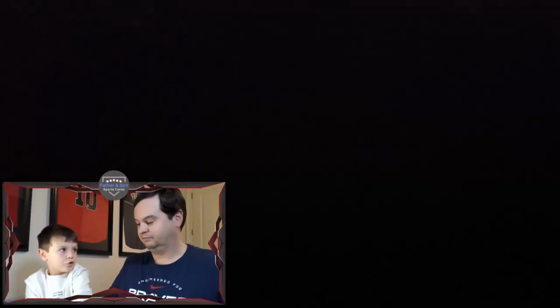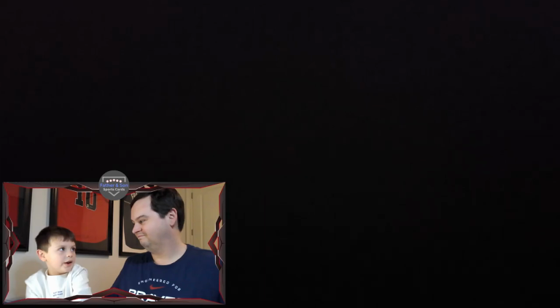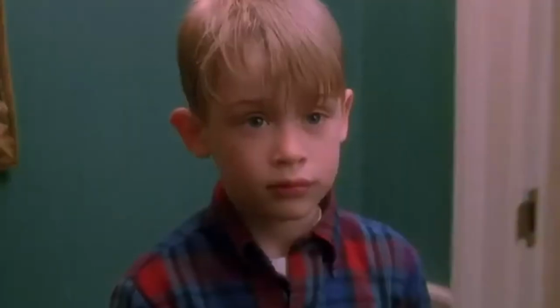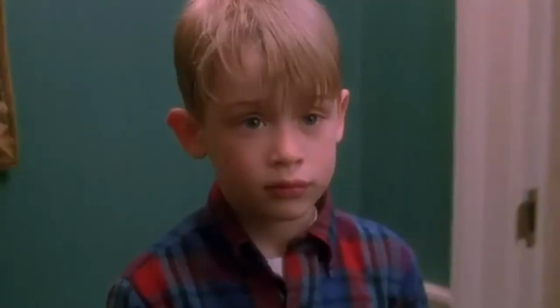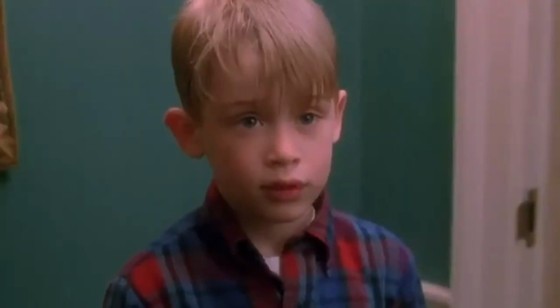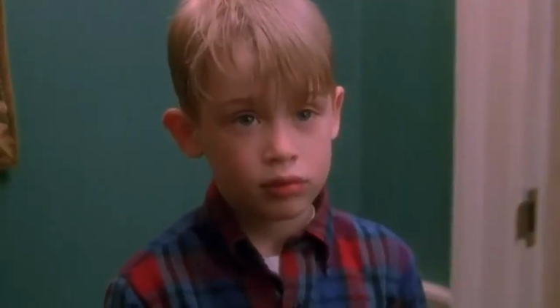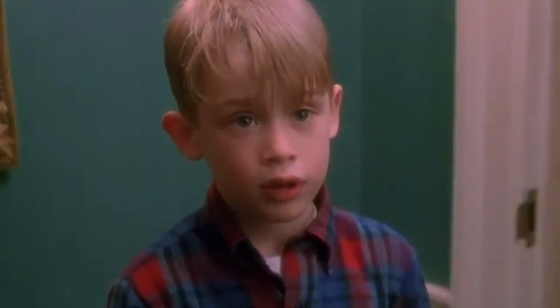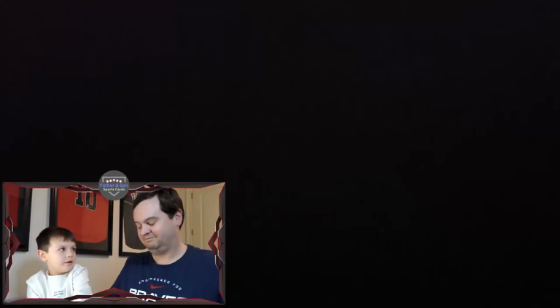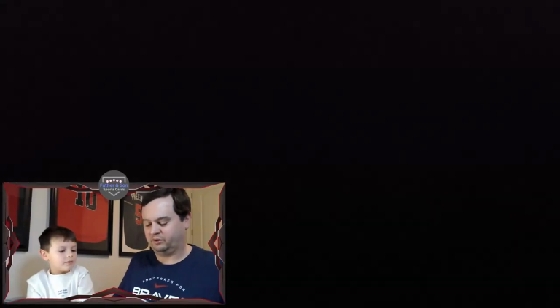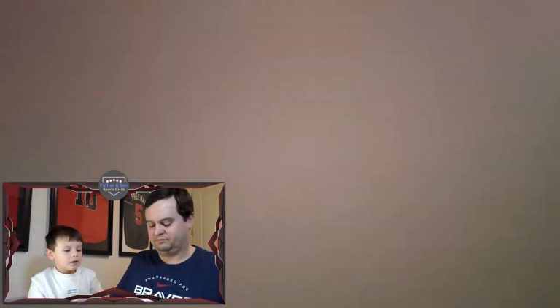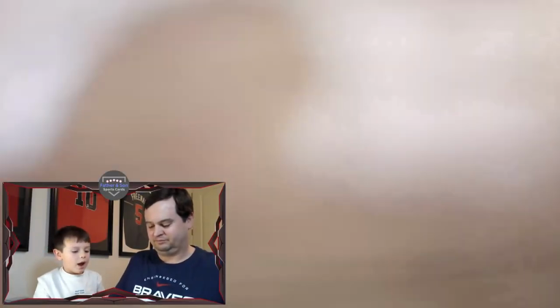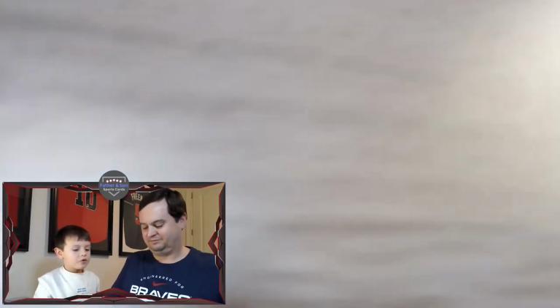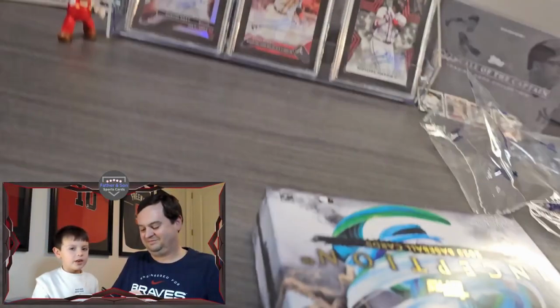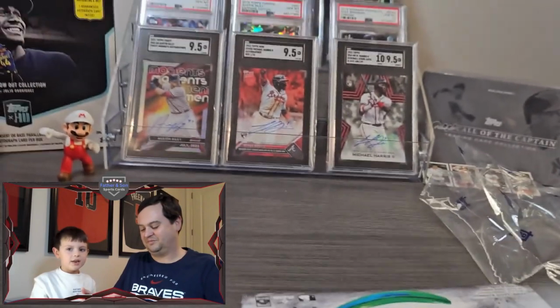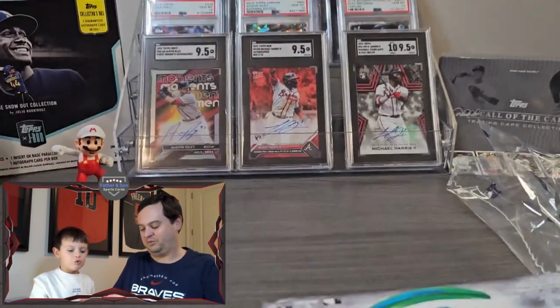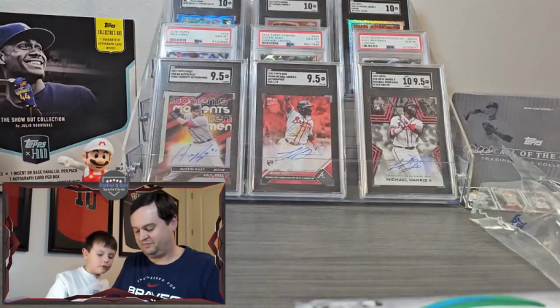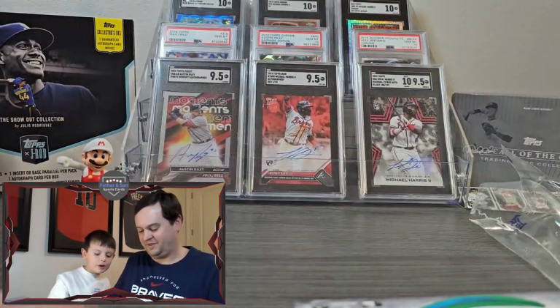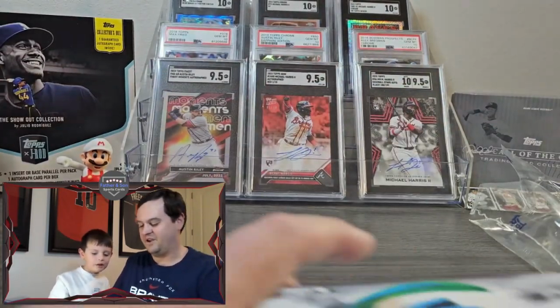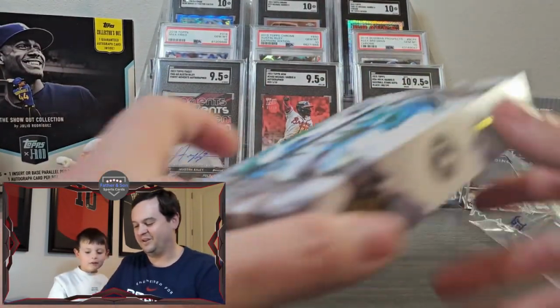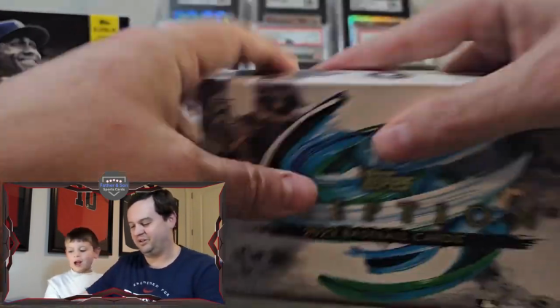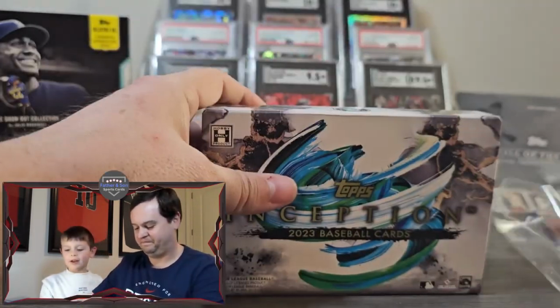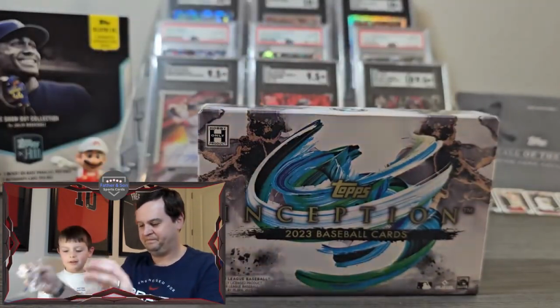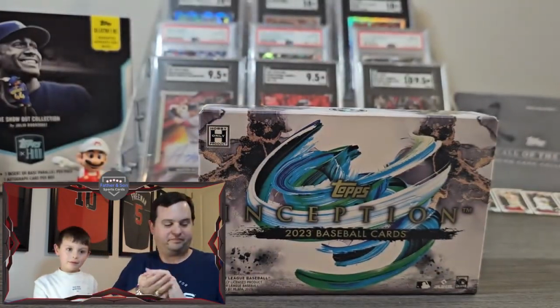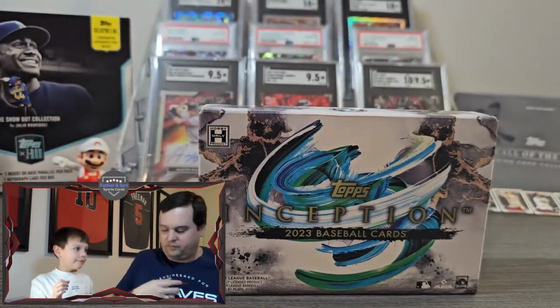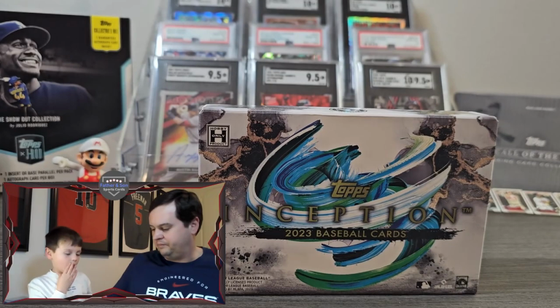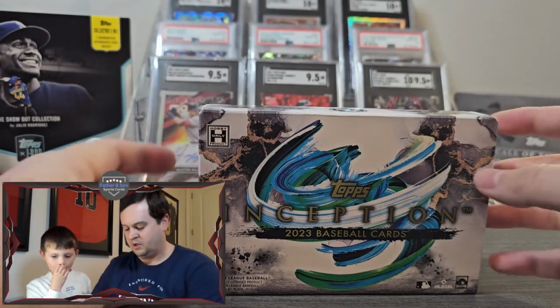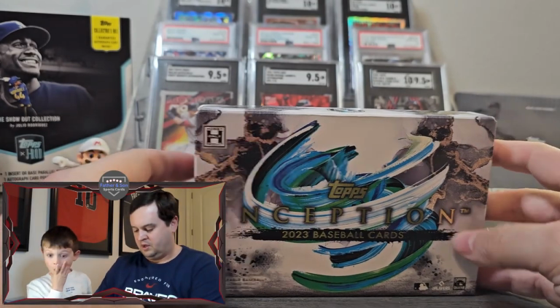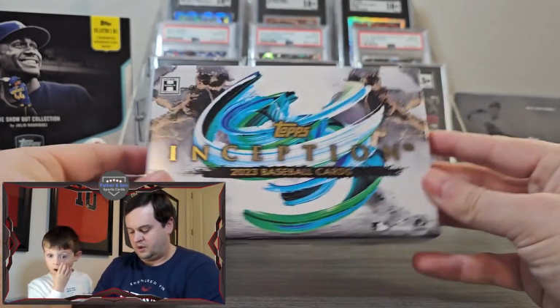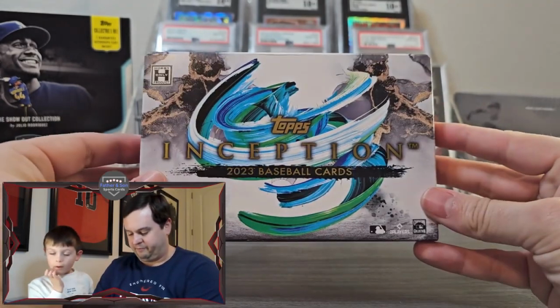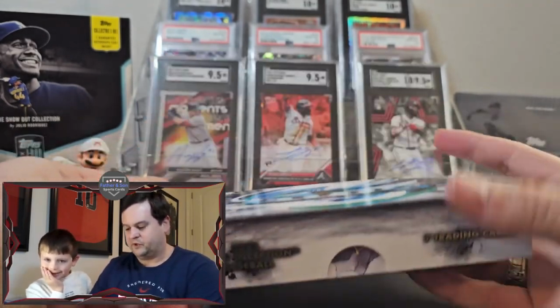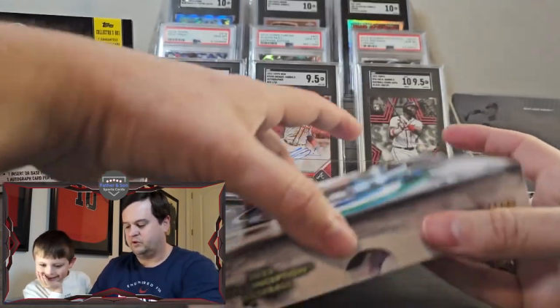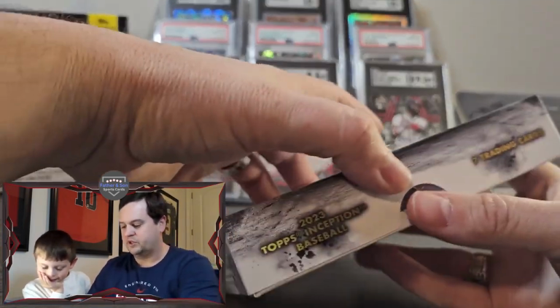Sorry, Daddy. It's okay. Did your phone break? No, it did not break. Oh, okay. All right, so let's go ahead and open this up.